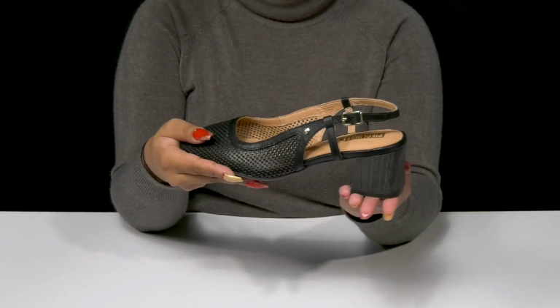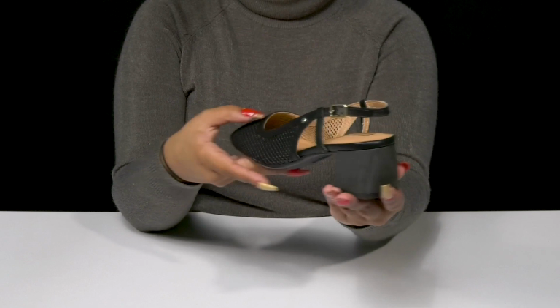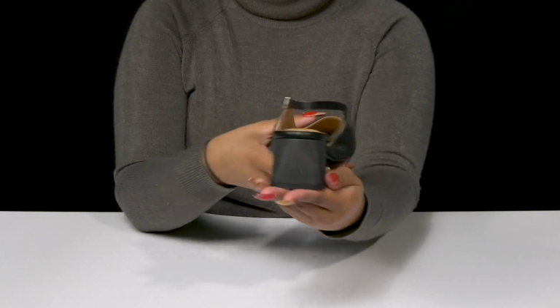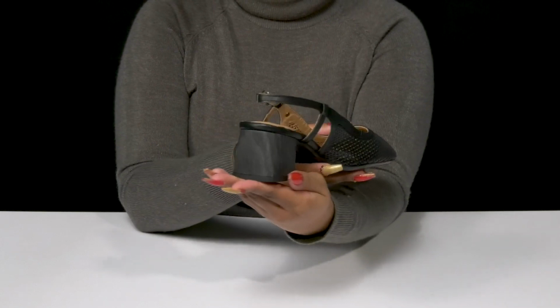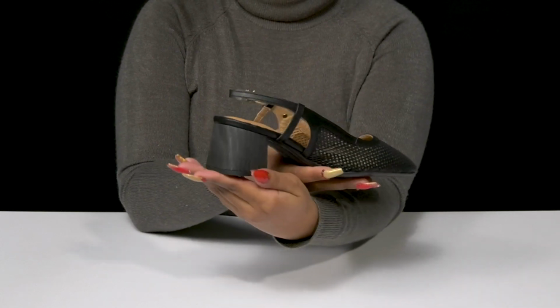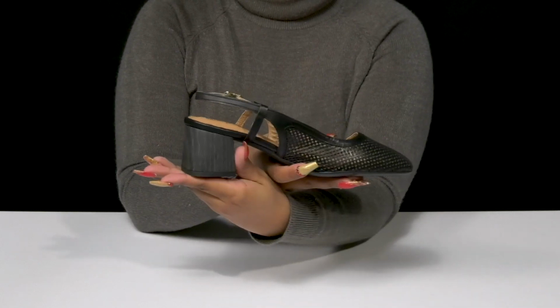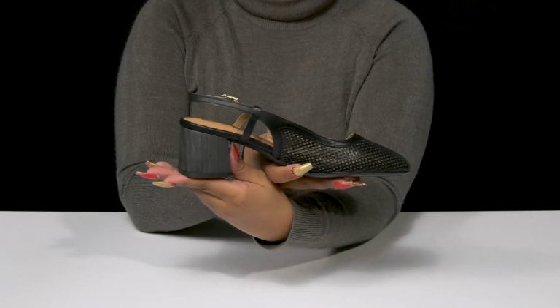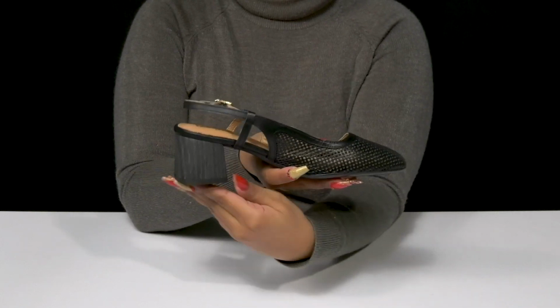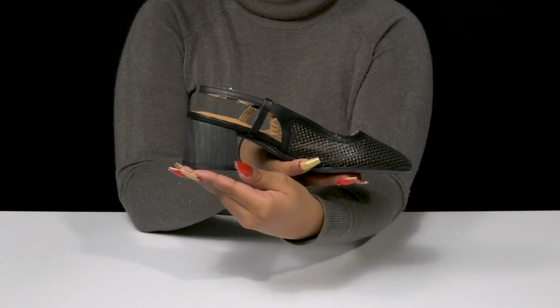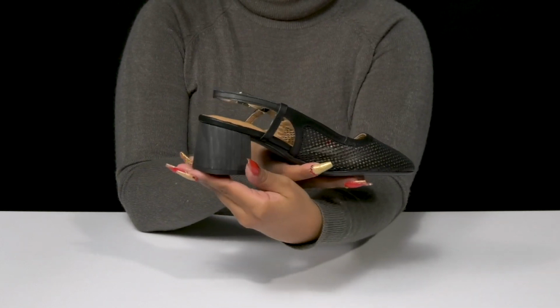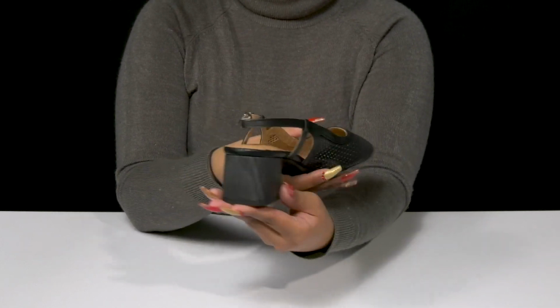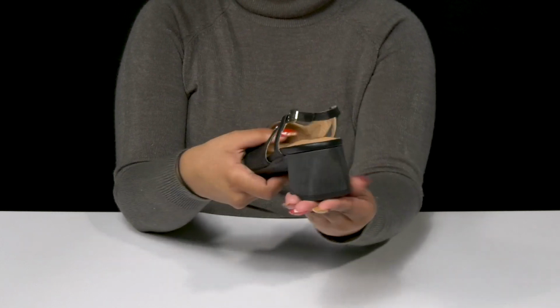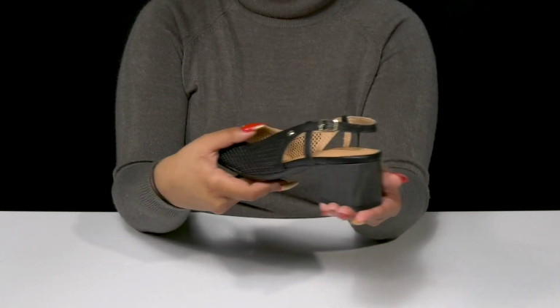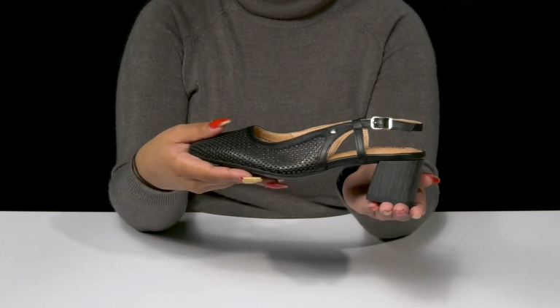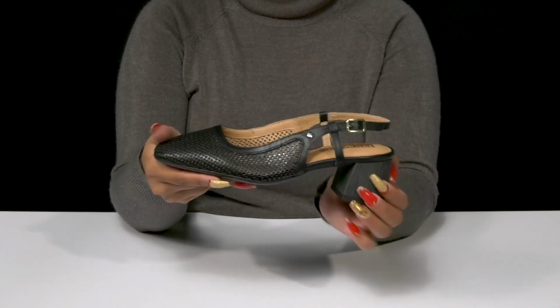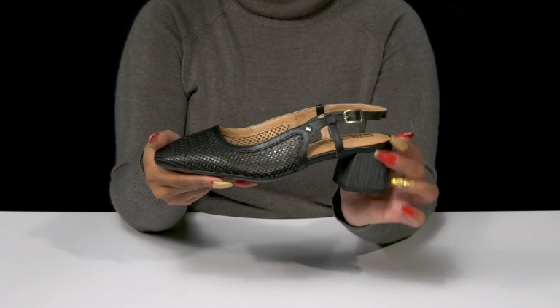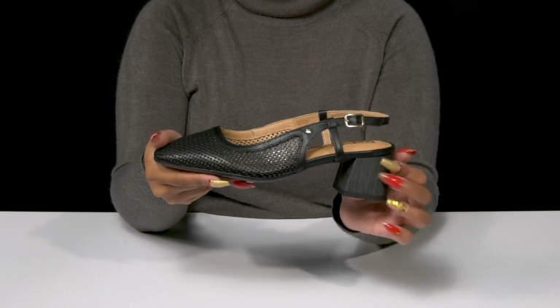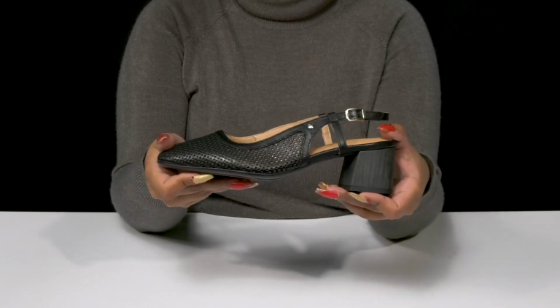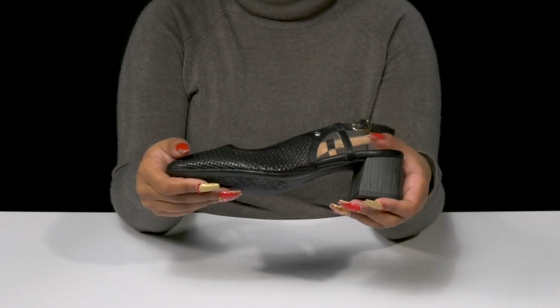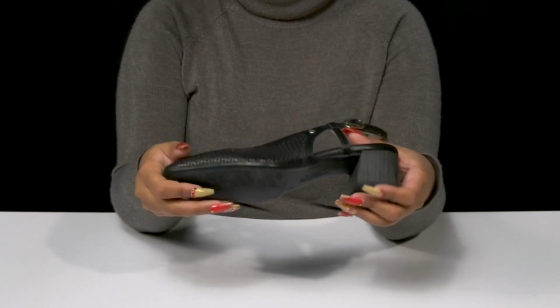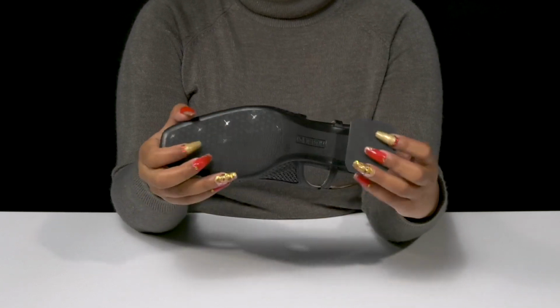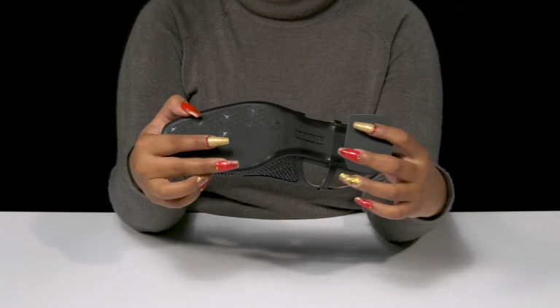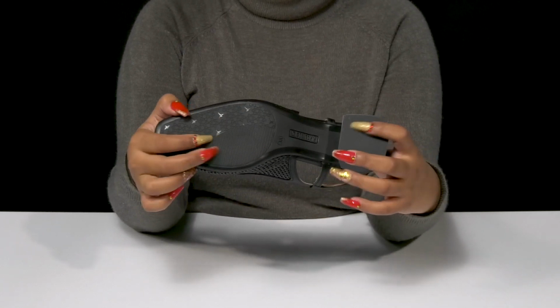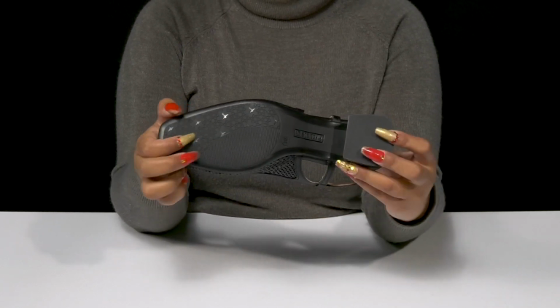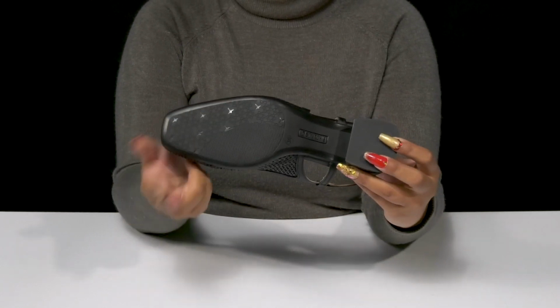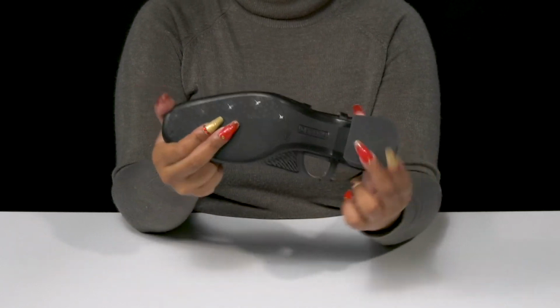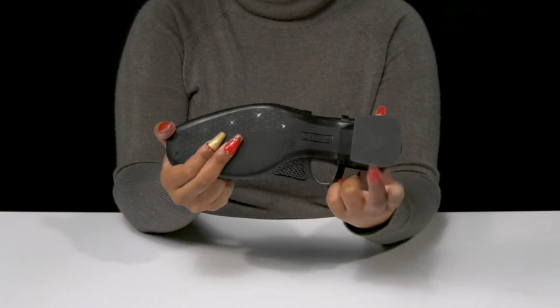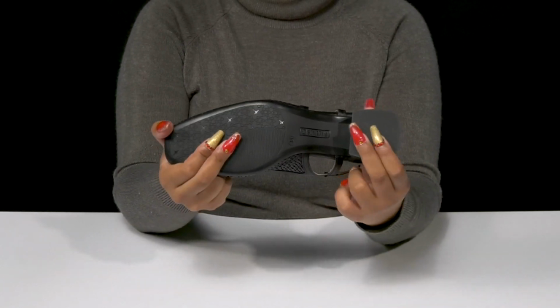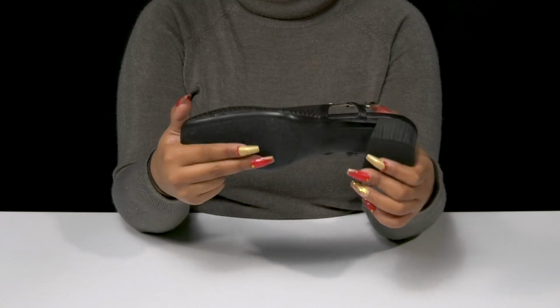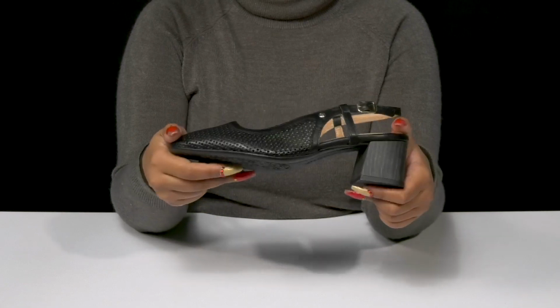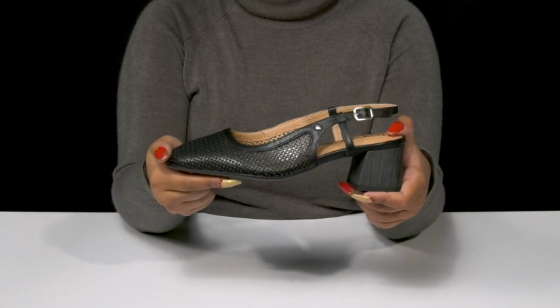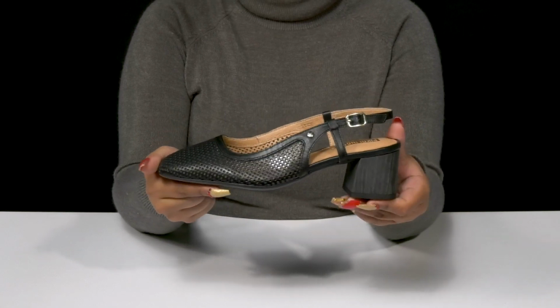You'll get this chunky block heel that has a lovely wood-like appearance, giving you an earthy flair and offering about a two-inch boost of height. The synthetic outsole has extra texture by the toes and at the heel cap for a bit of extra grip.